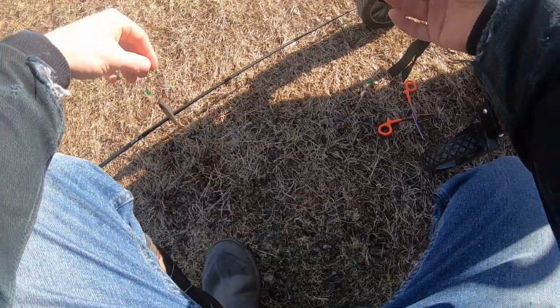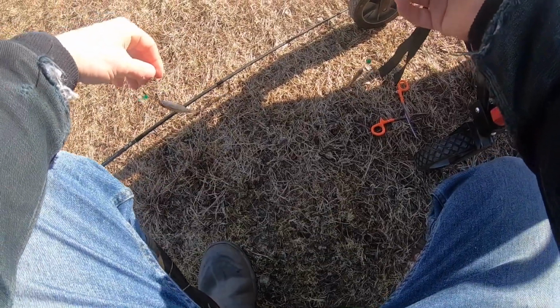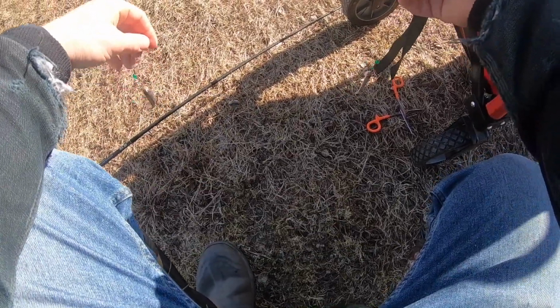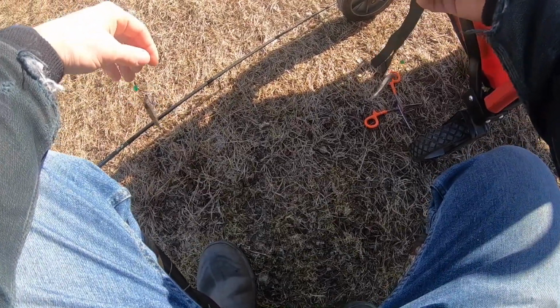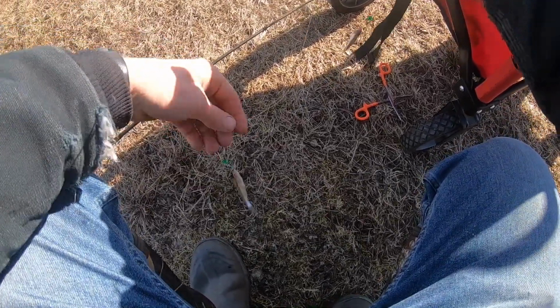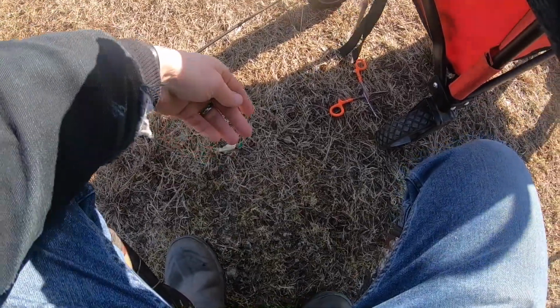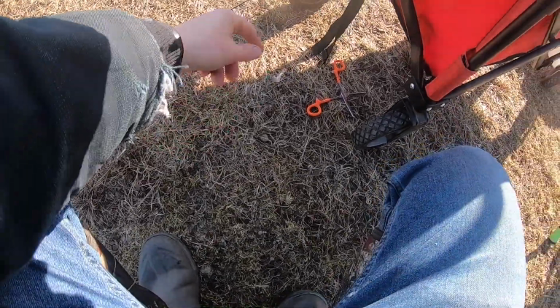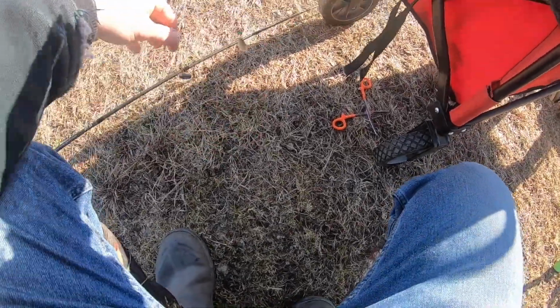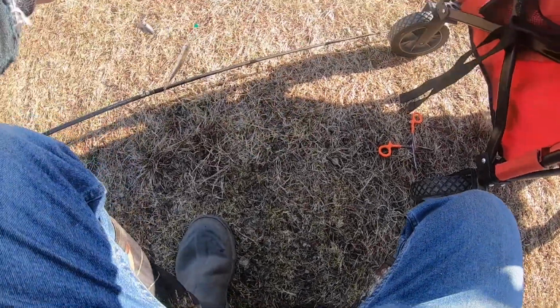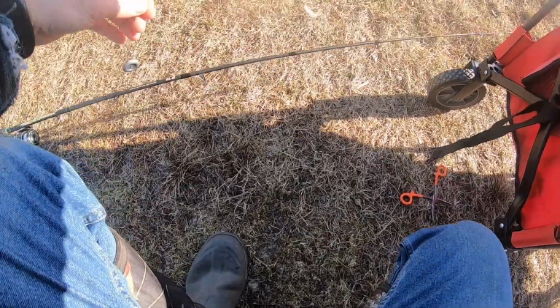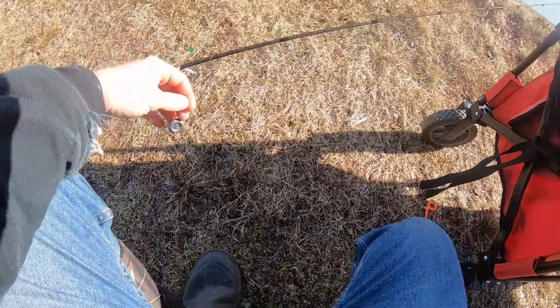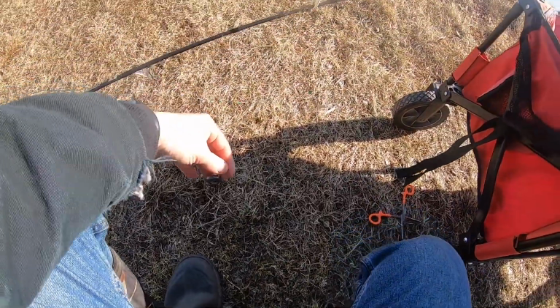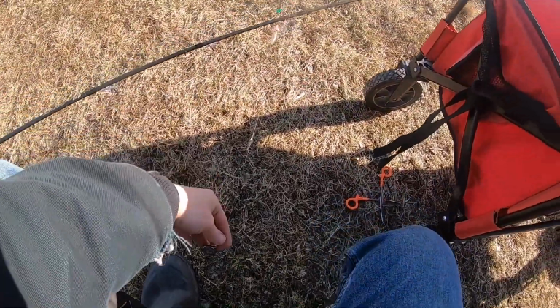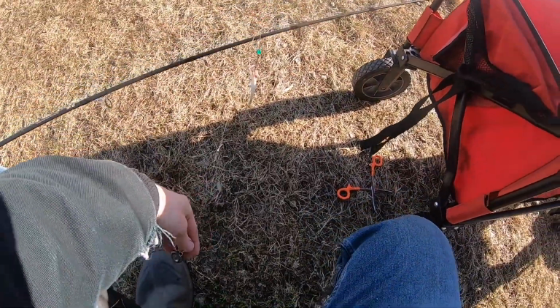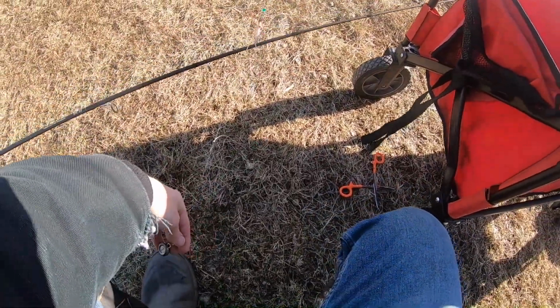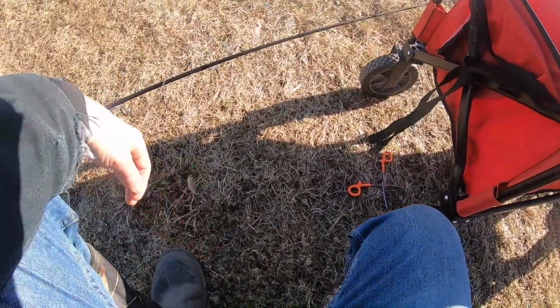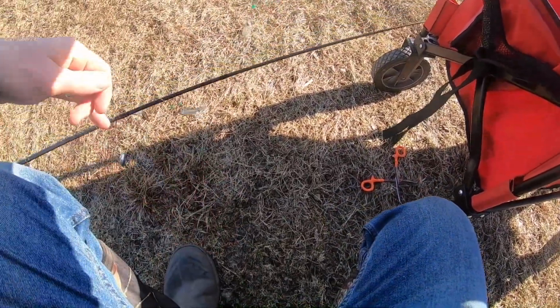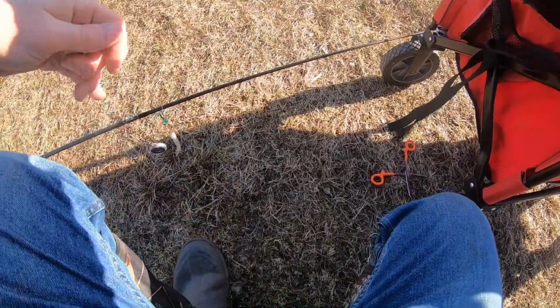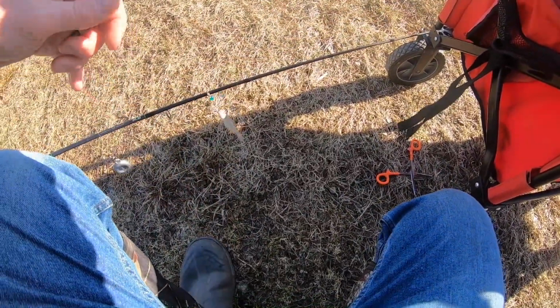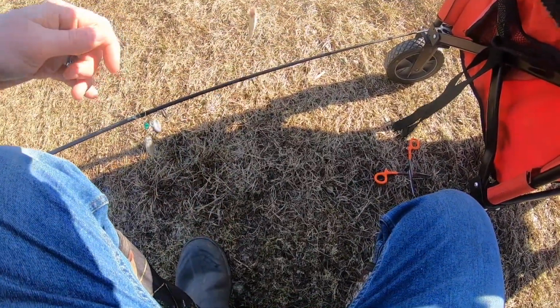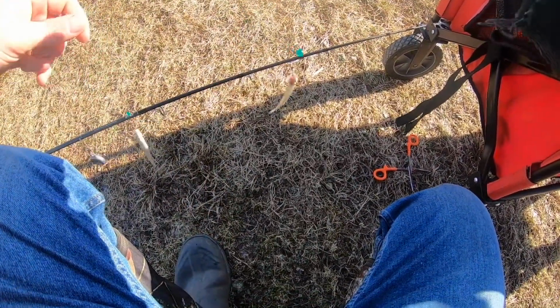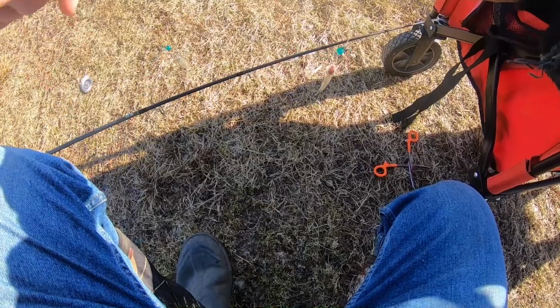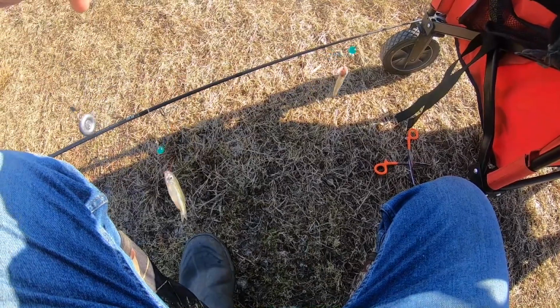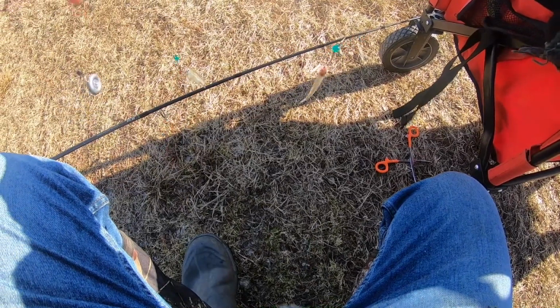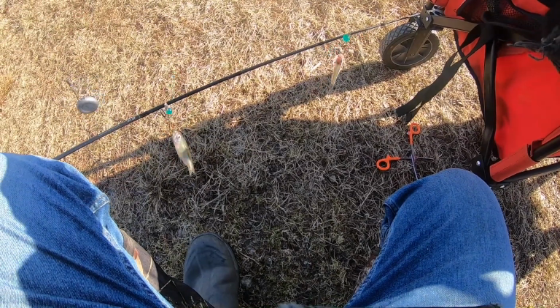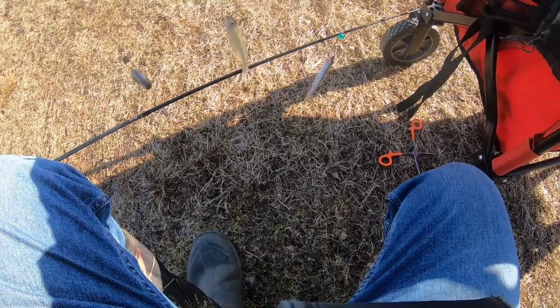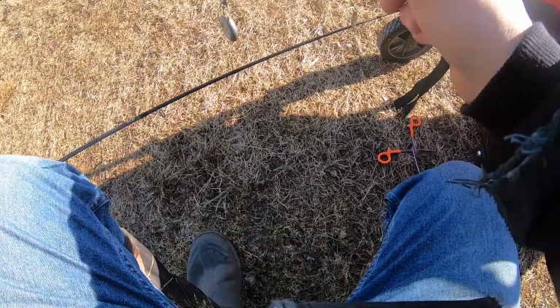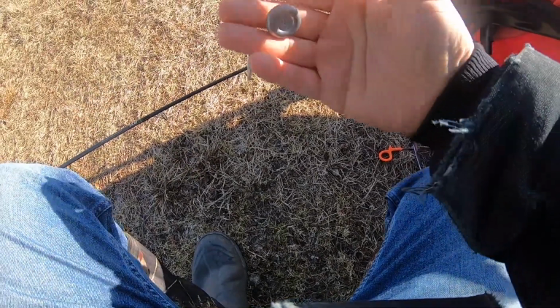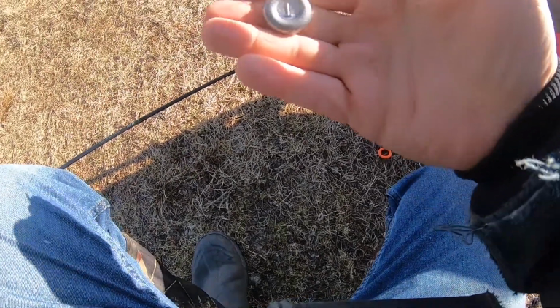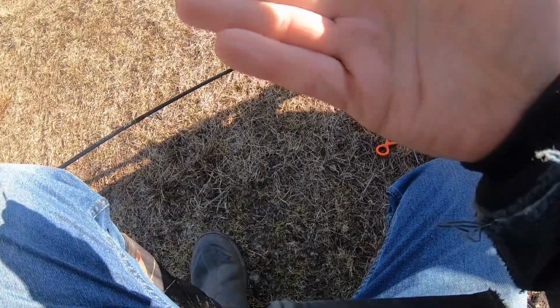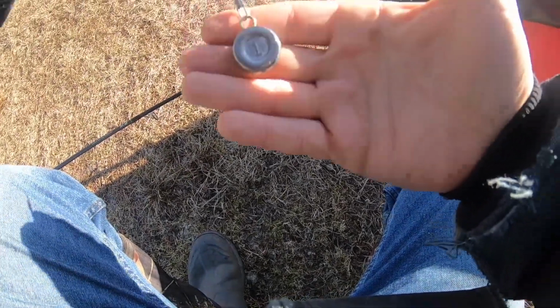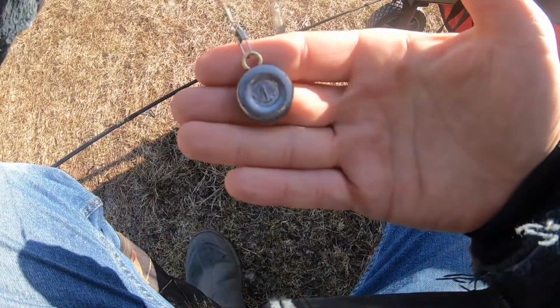This is all we're working on today. This is the perch rig — two little perch minnows and a one ounce weight.